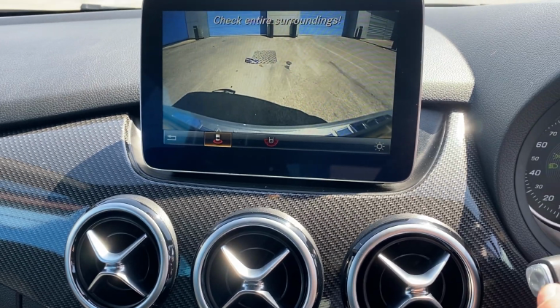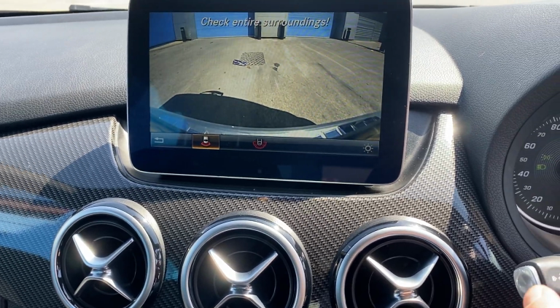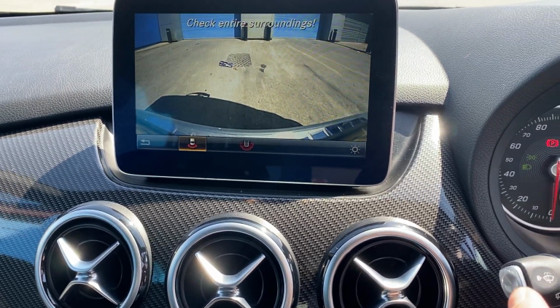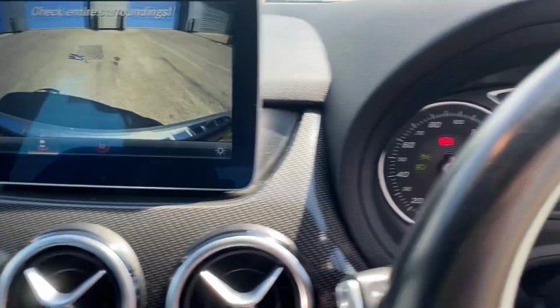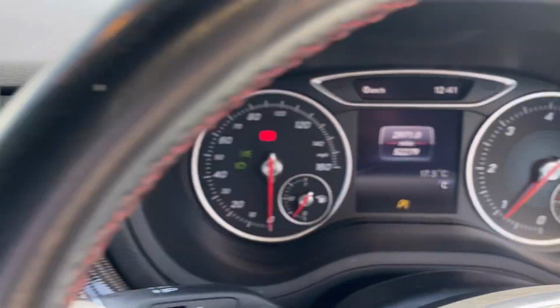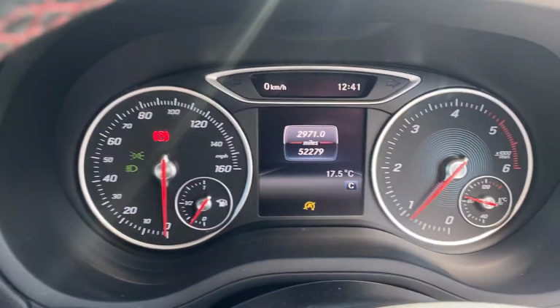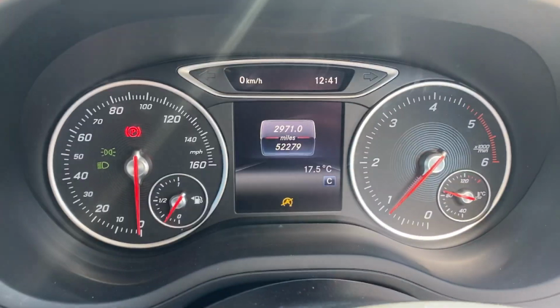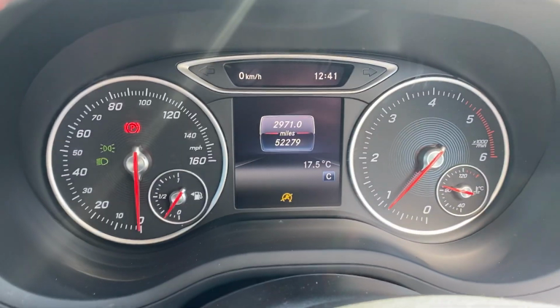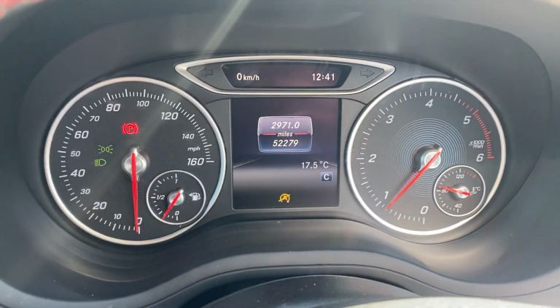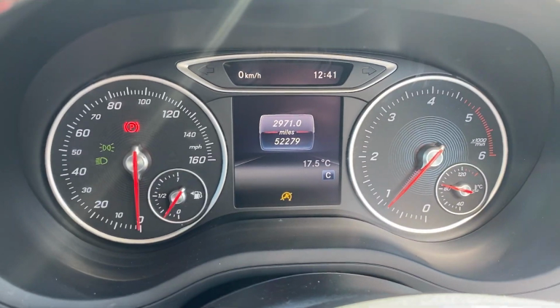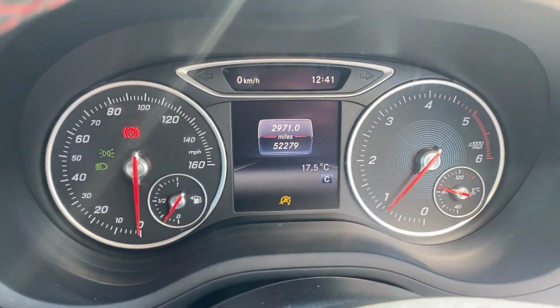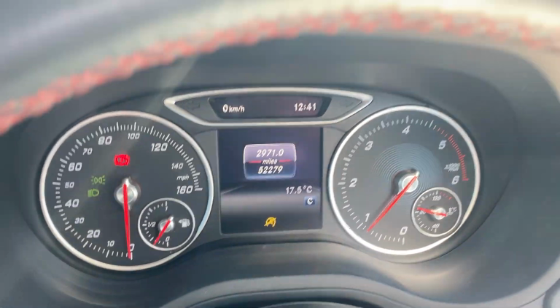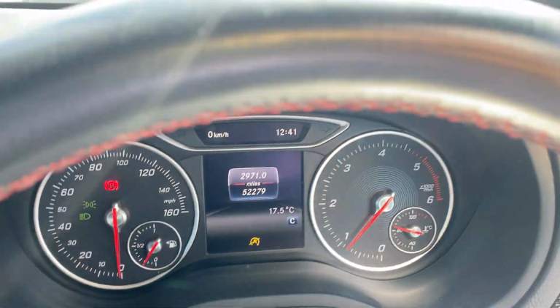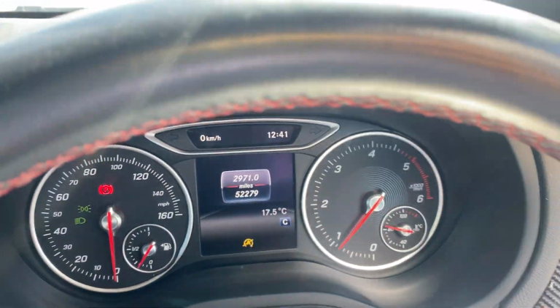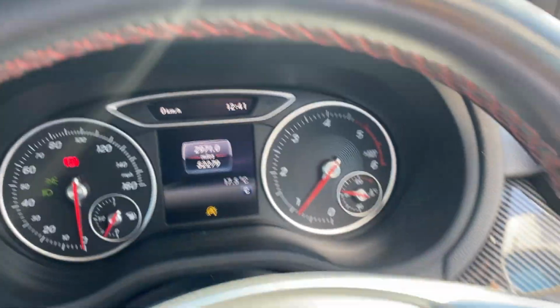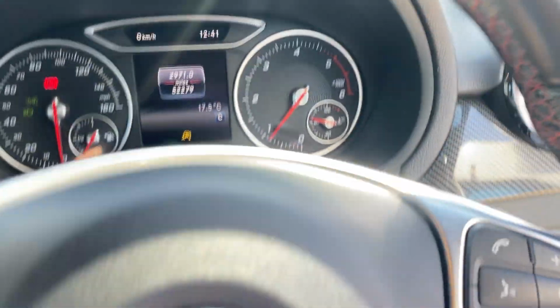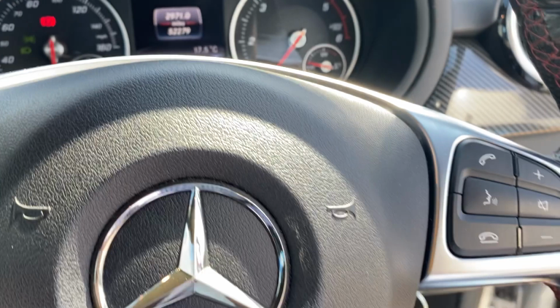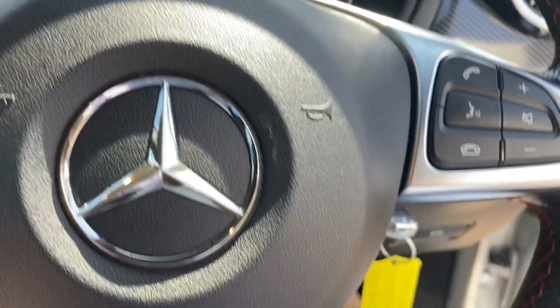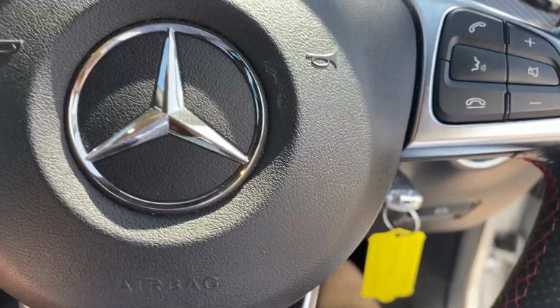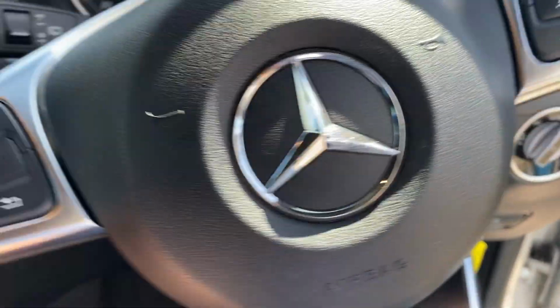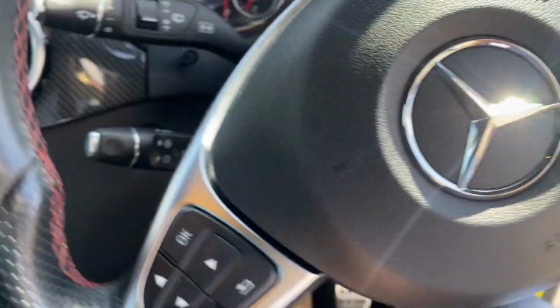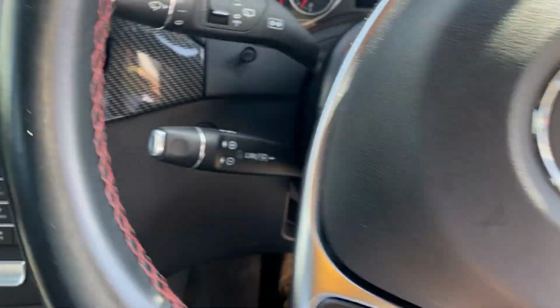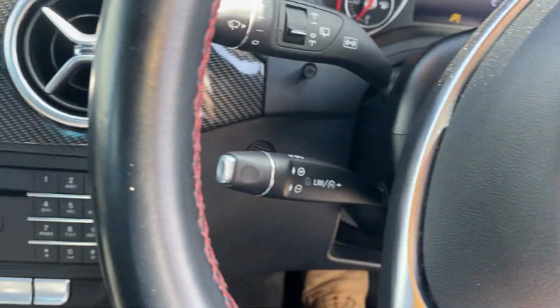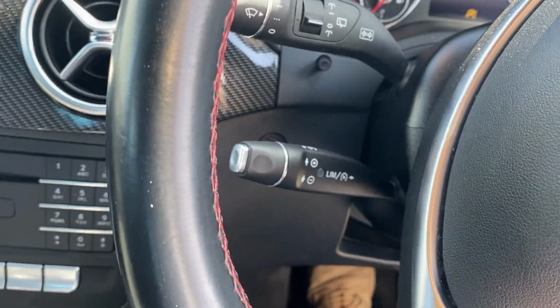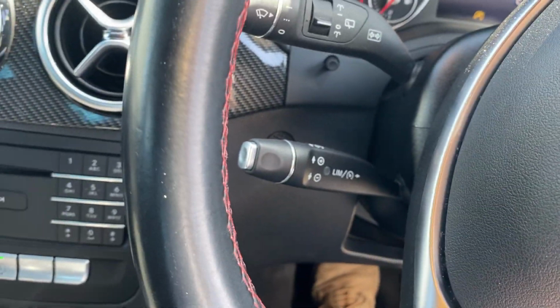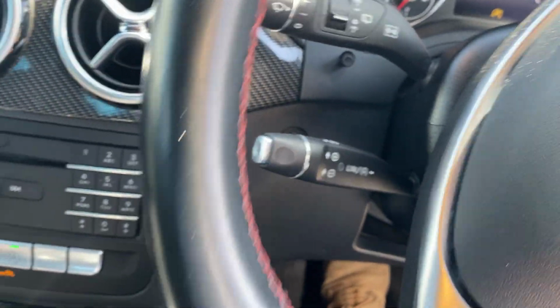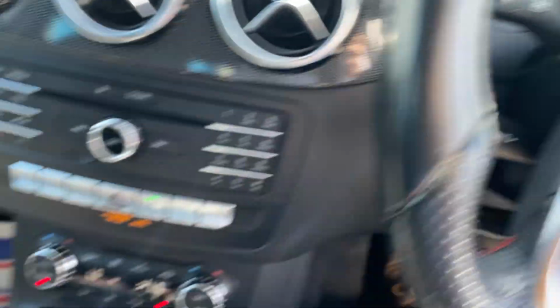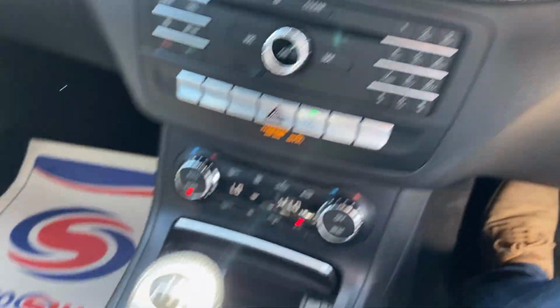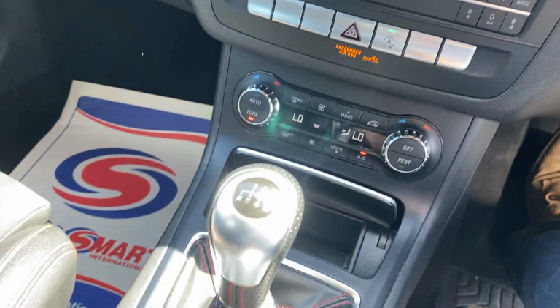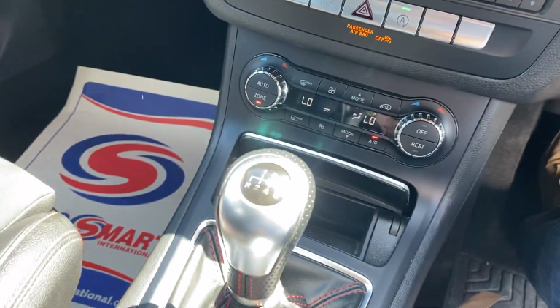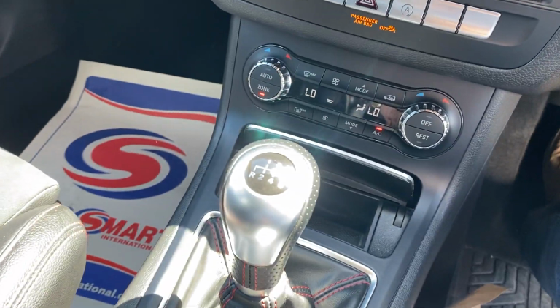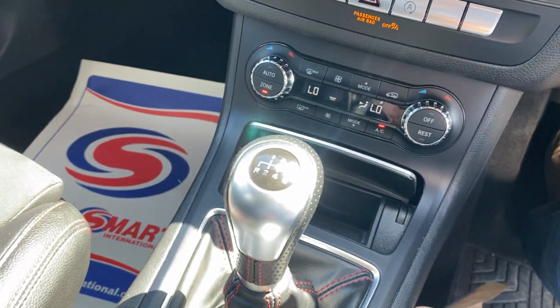It's done 52,279 miles, multi-function steering wheel, cruise control, six-speed gearbox.